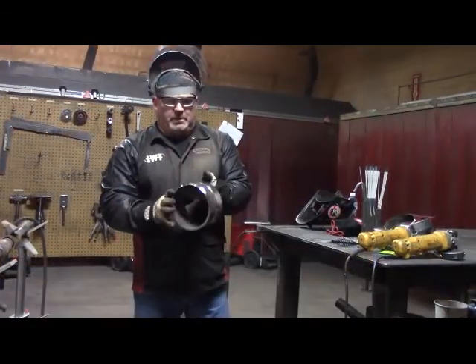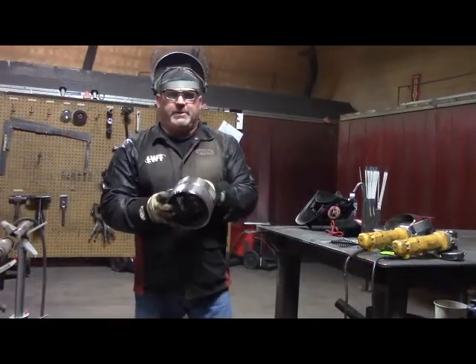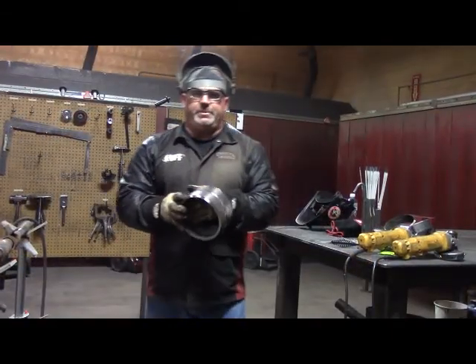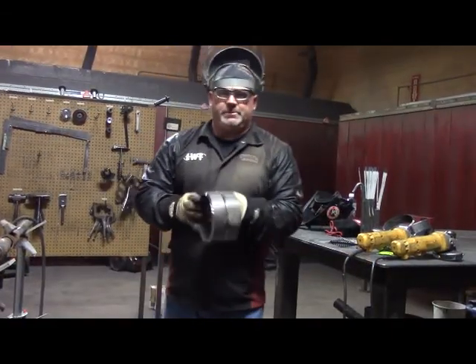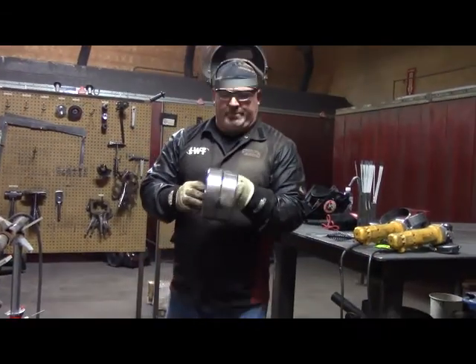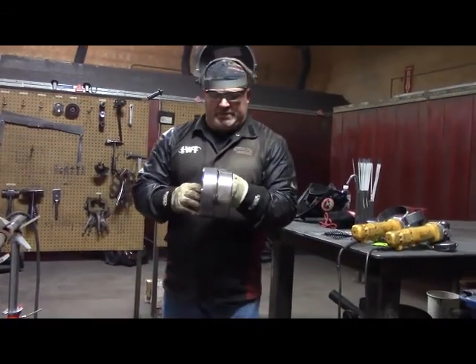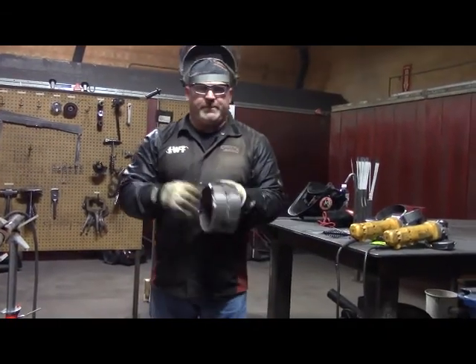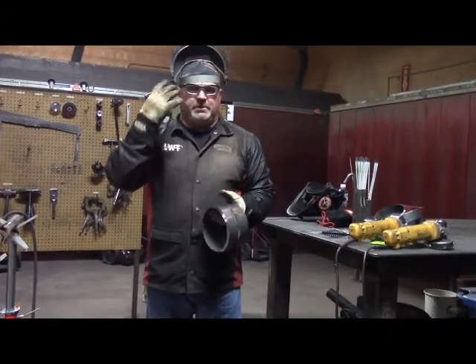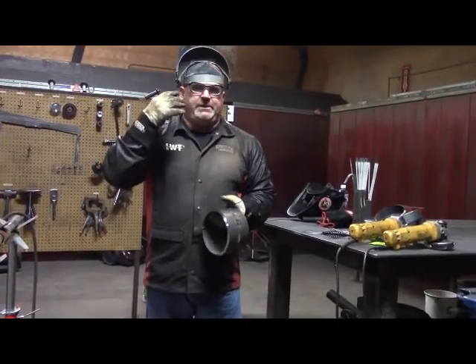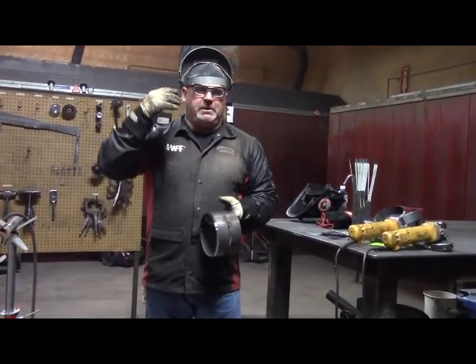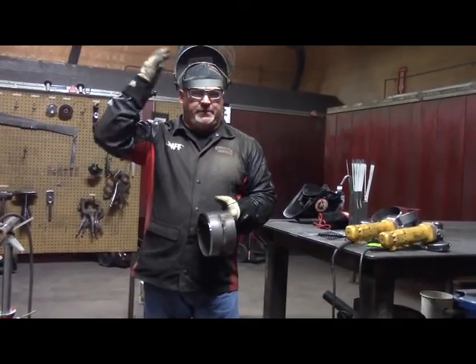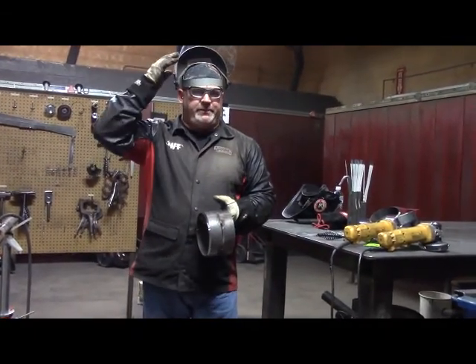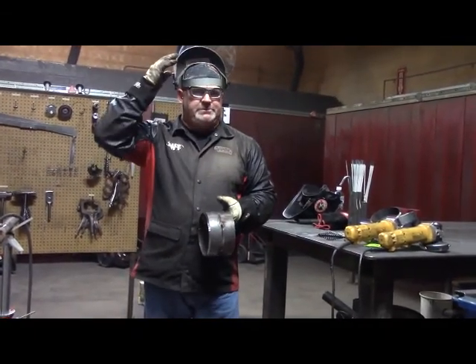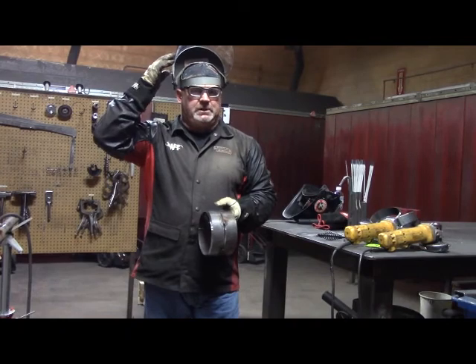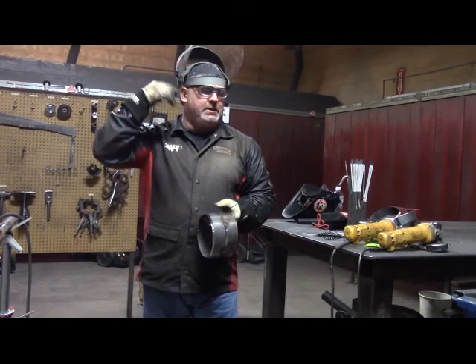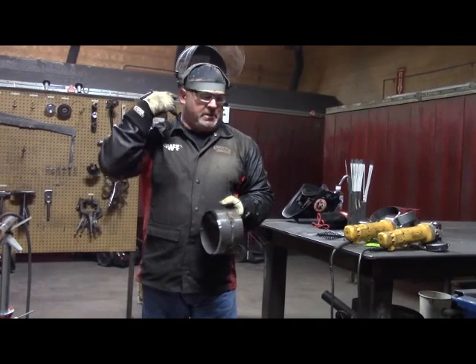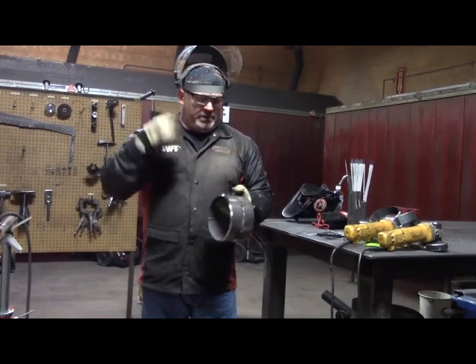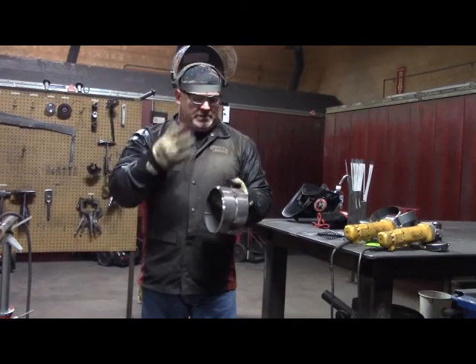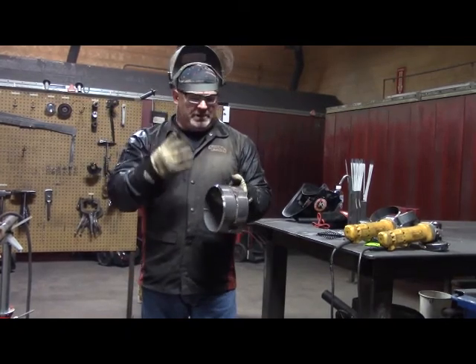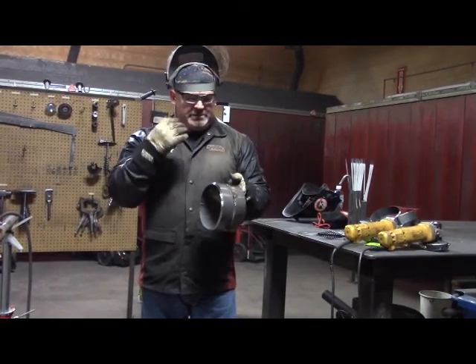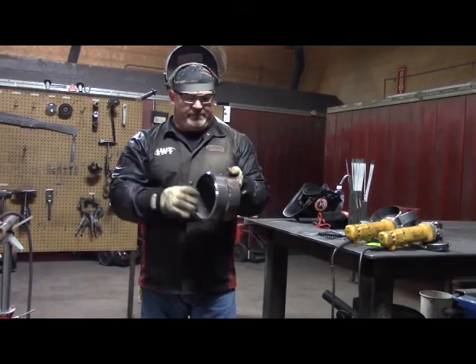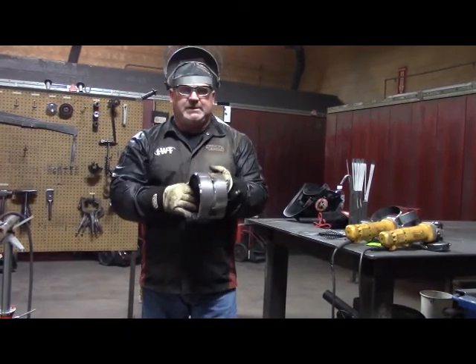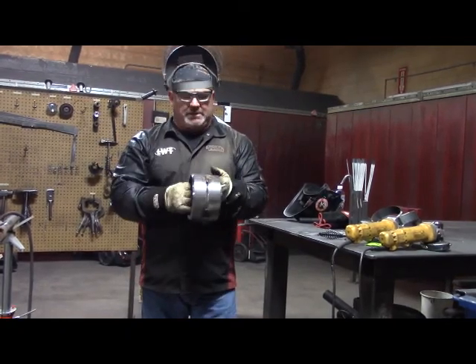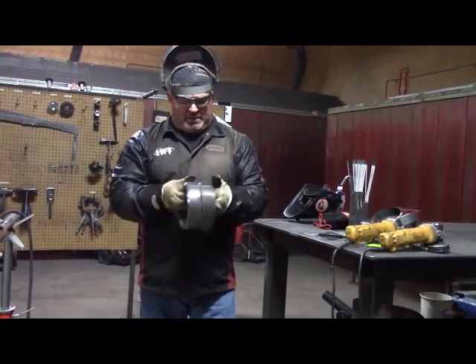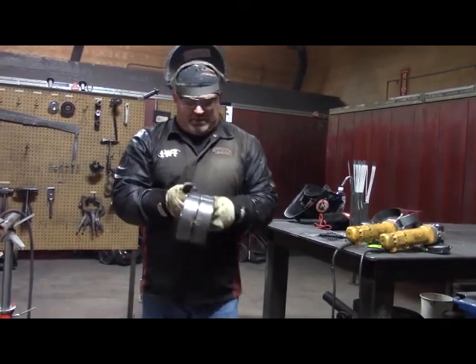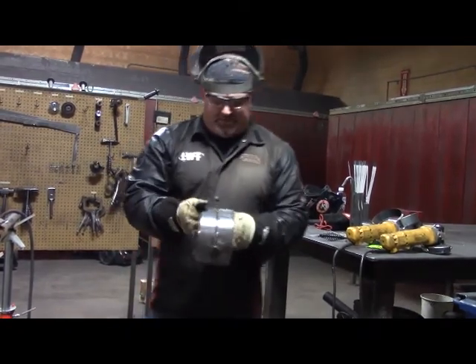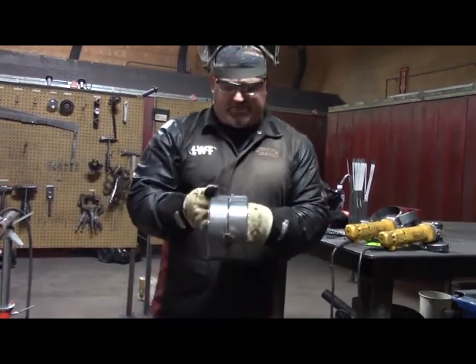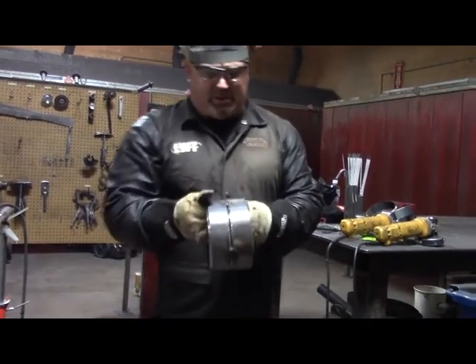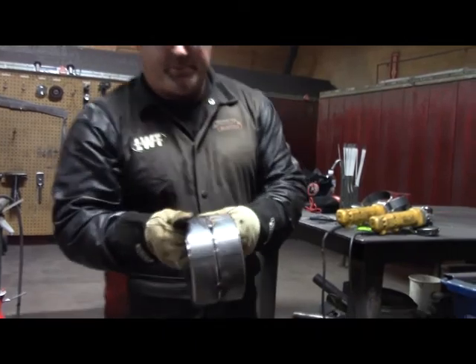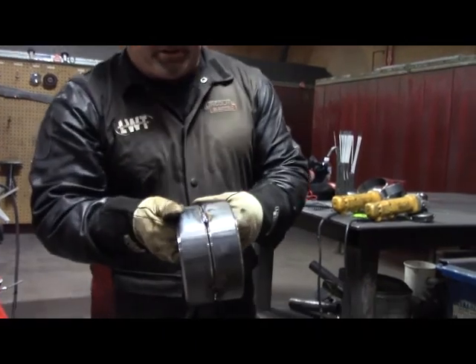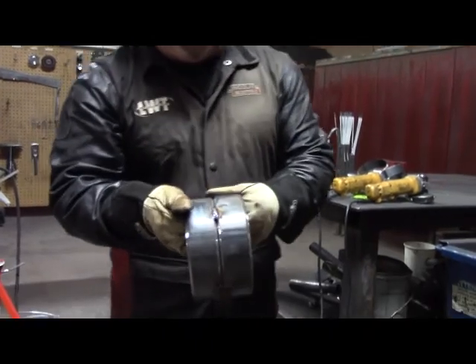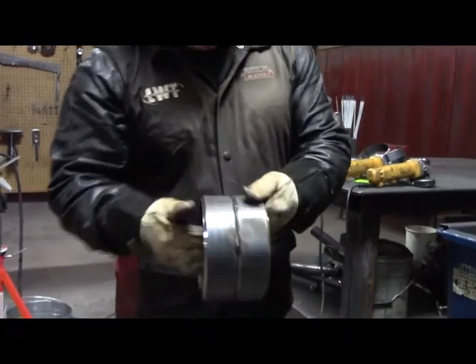Now that we have our two pieces of pipe tacked up, I've got all my safety gear on — face shield on, earplugs in, gloves on, safety glasses on. This is how we're sitting right now with our tack-up.